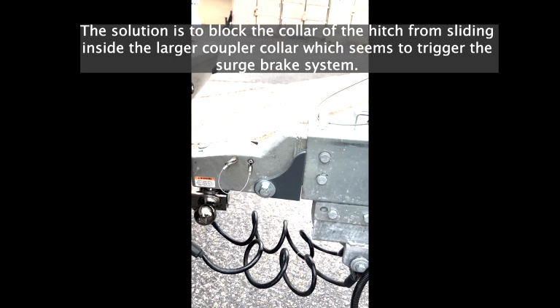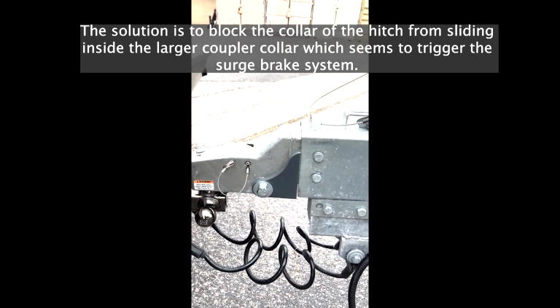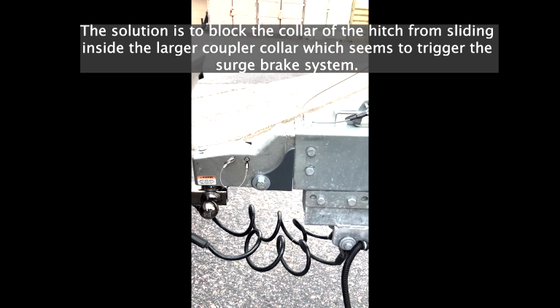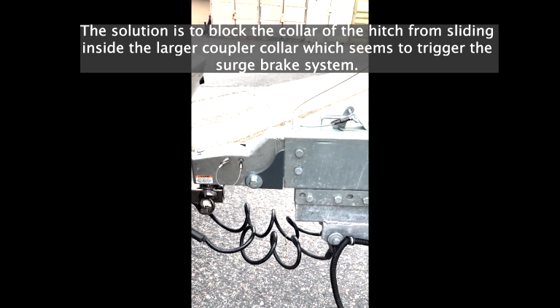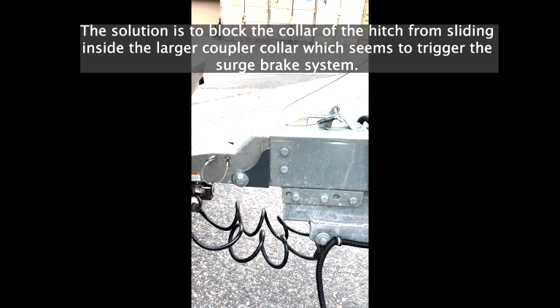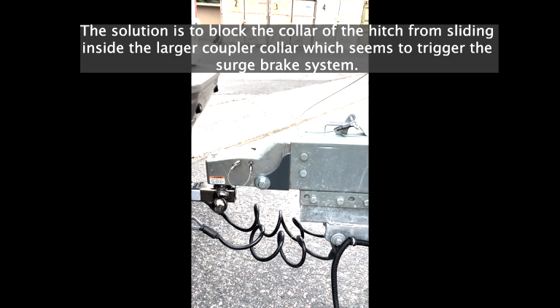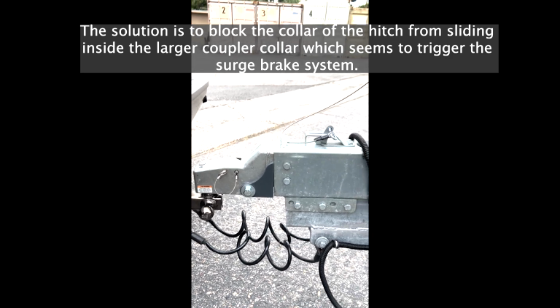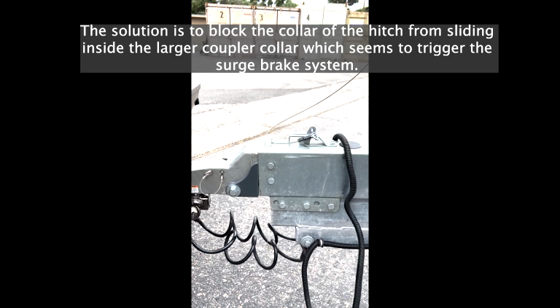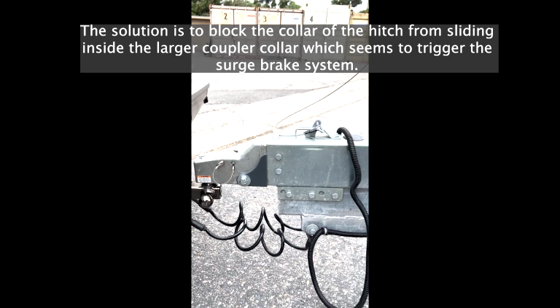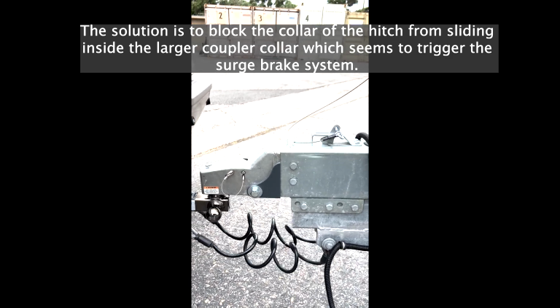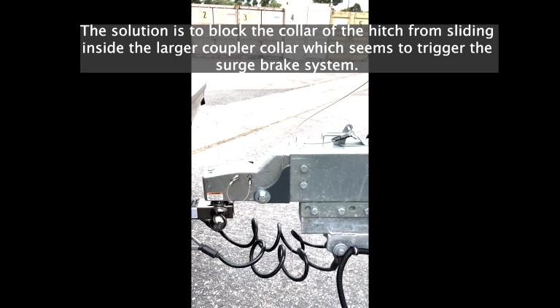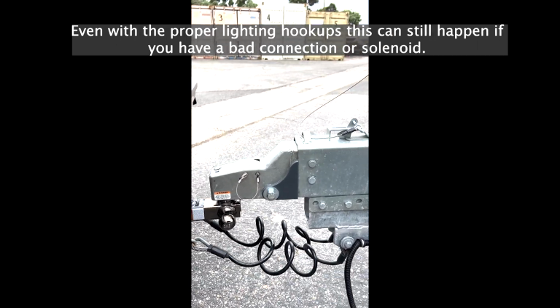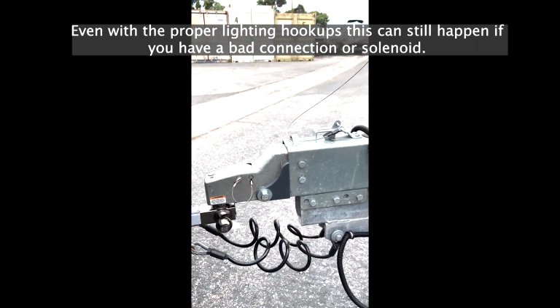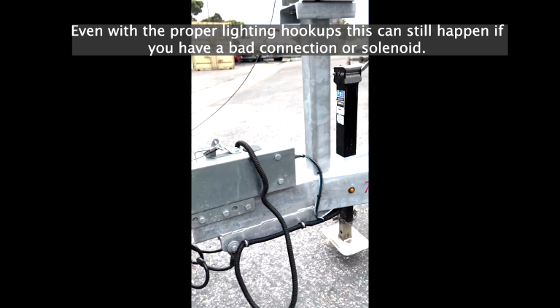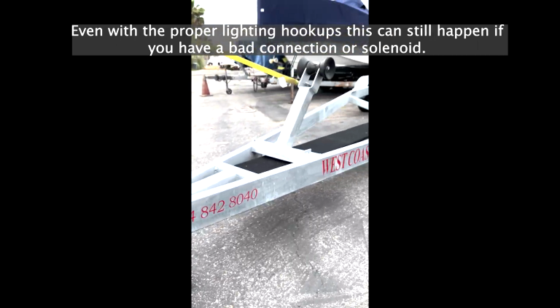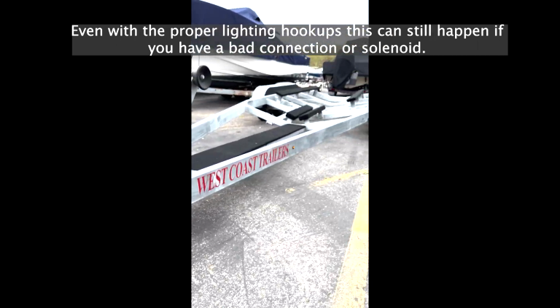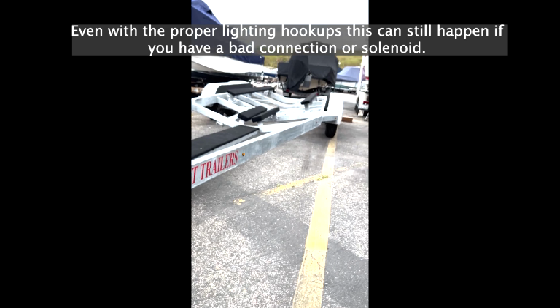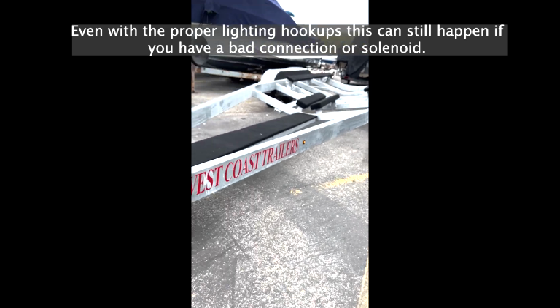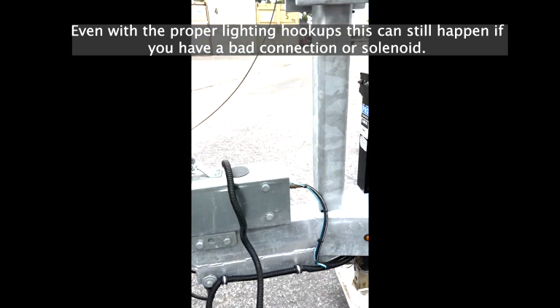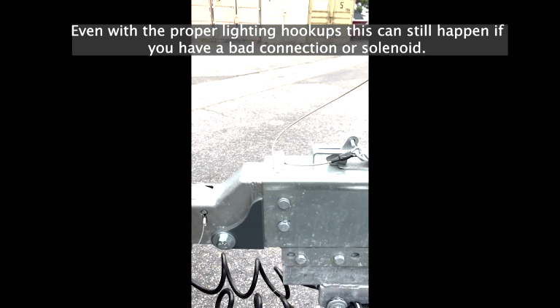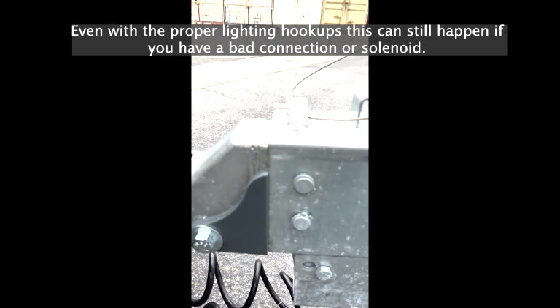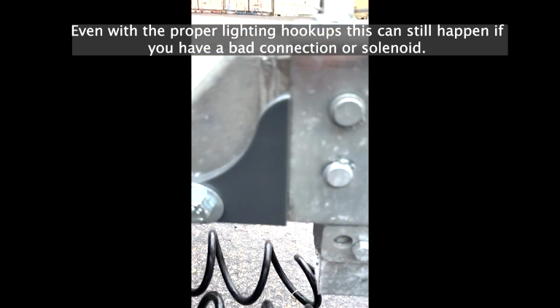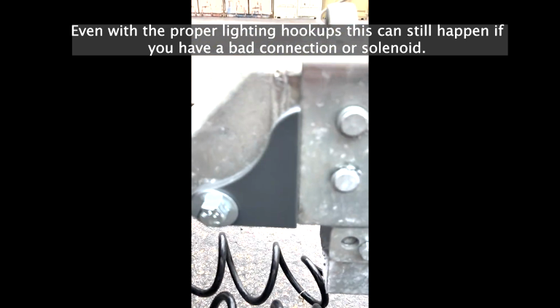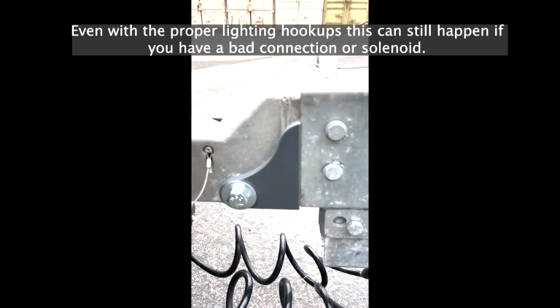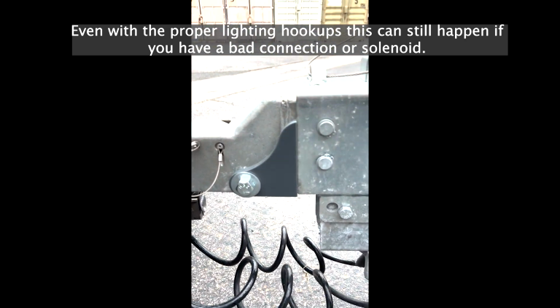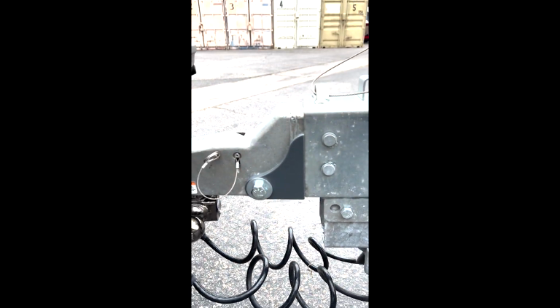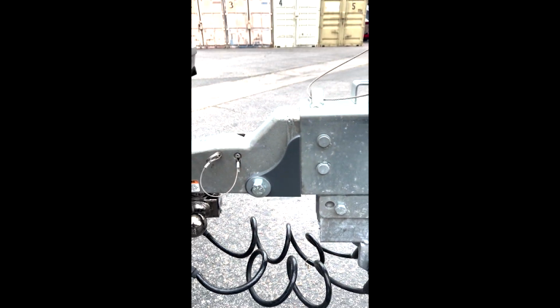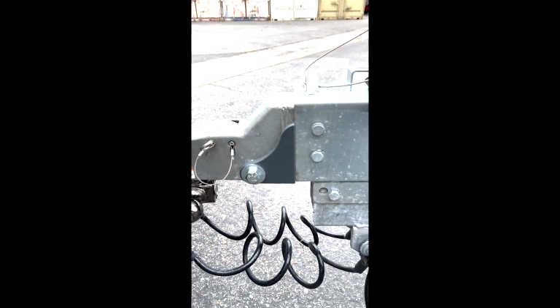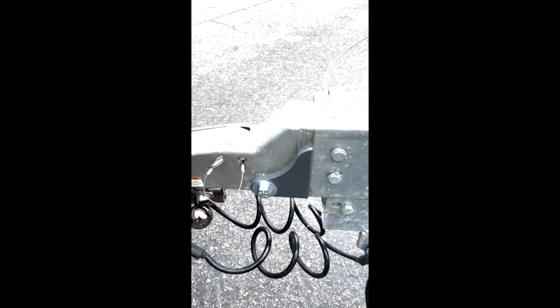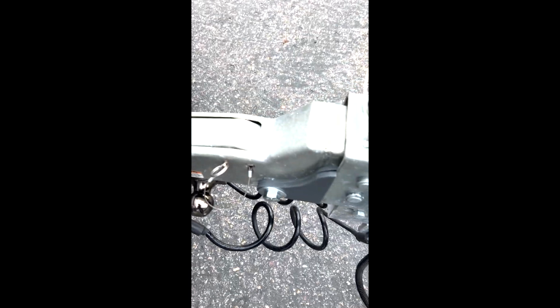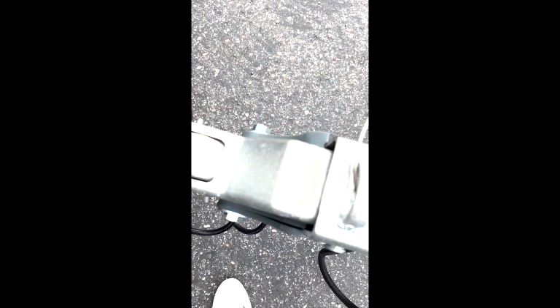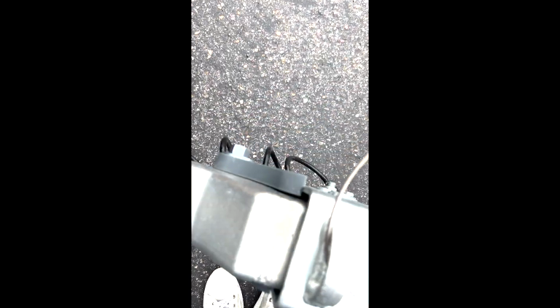Now he's going to jolt back. That should be locking it up, but the brakes are unlocked because this collar's in the way. There you go — it's working perfectly.